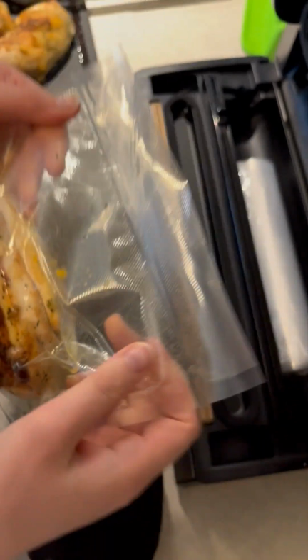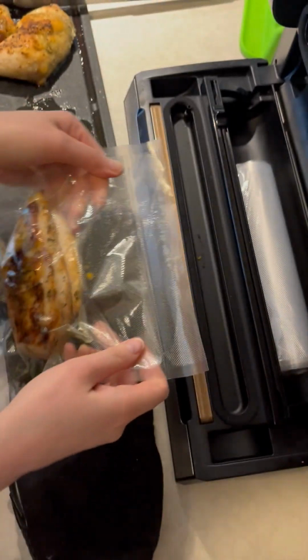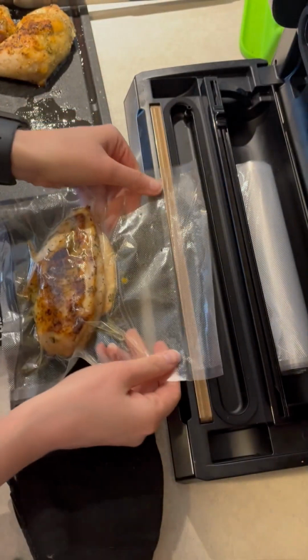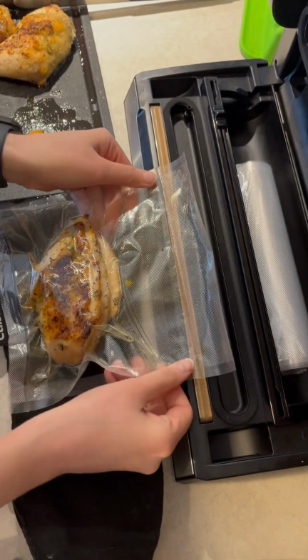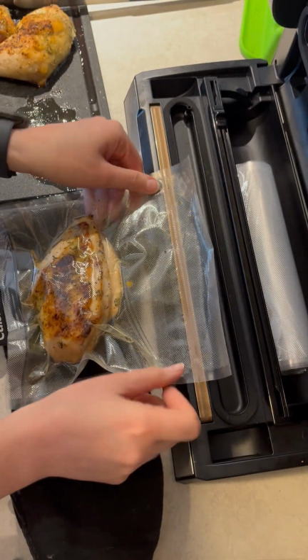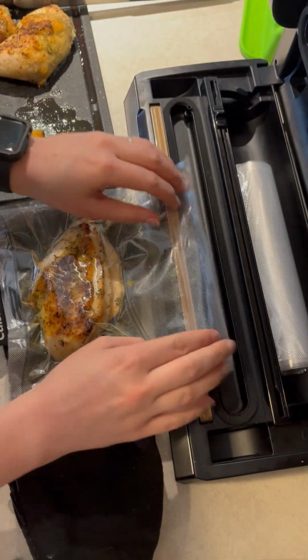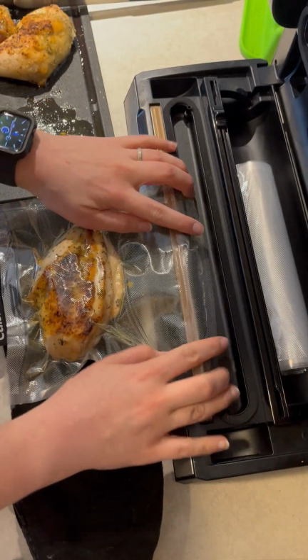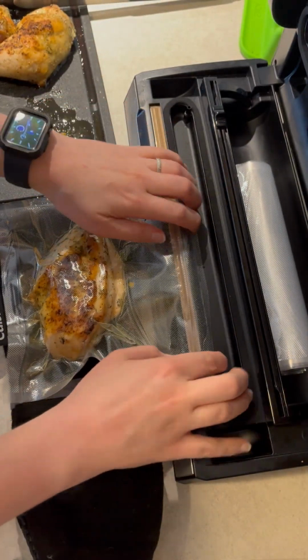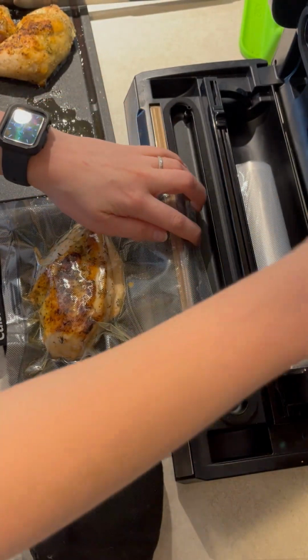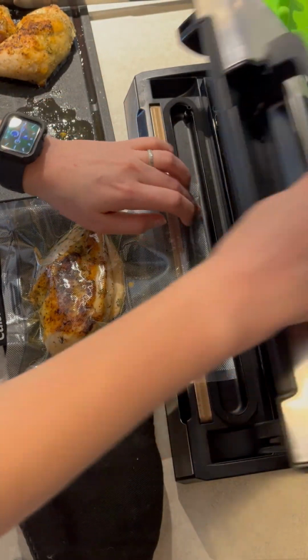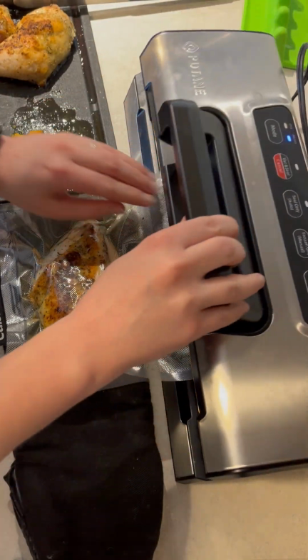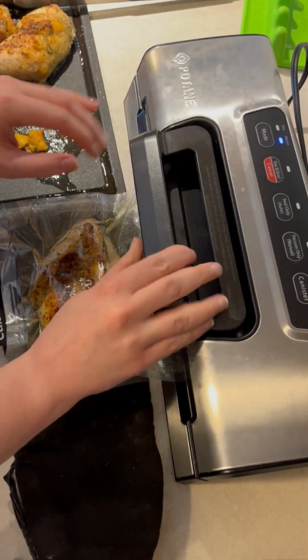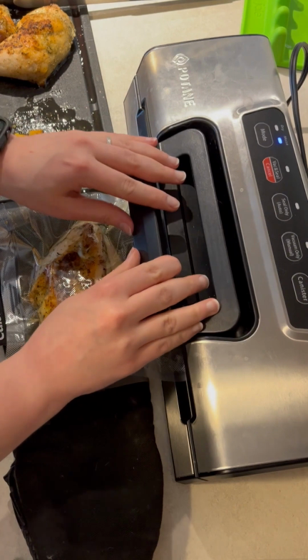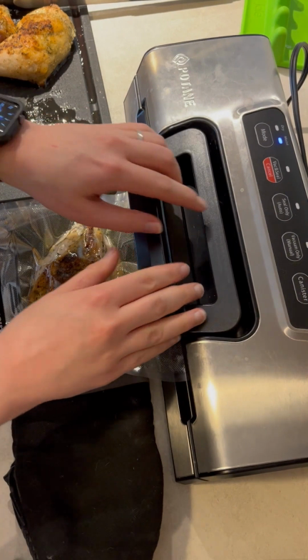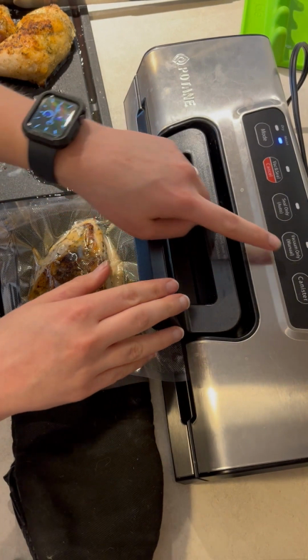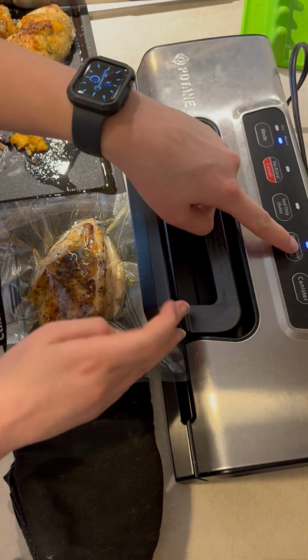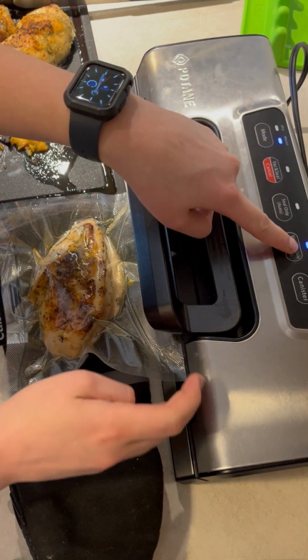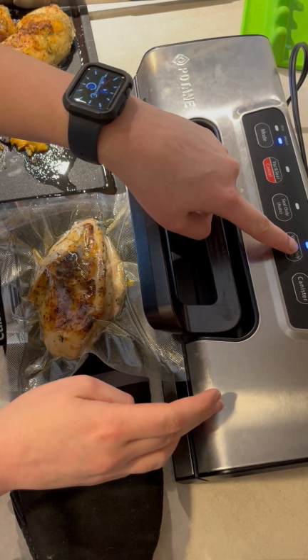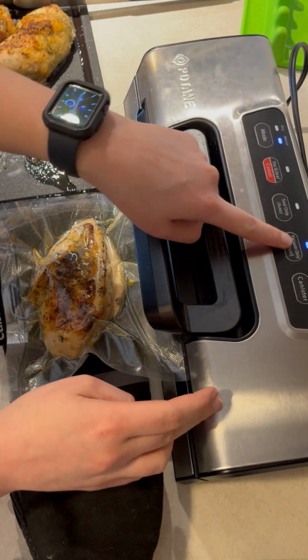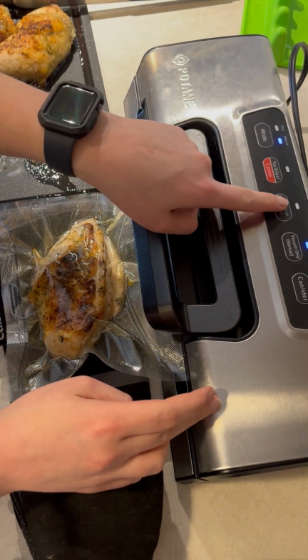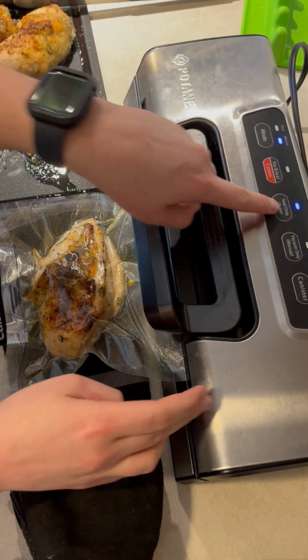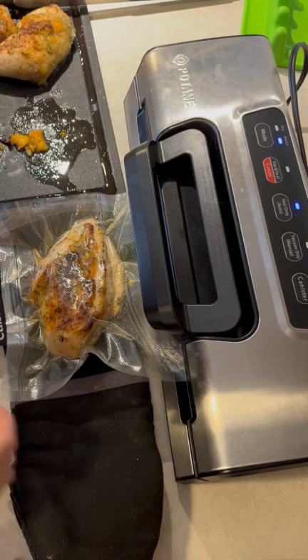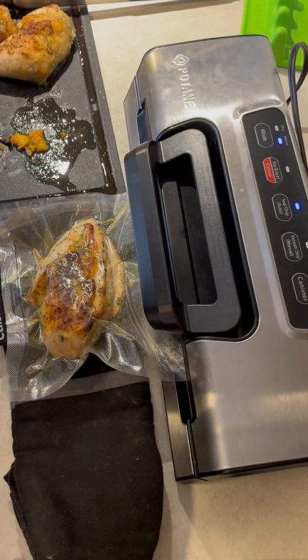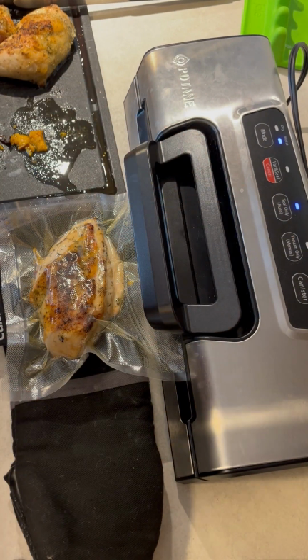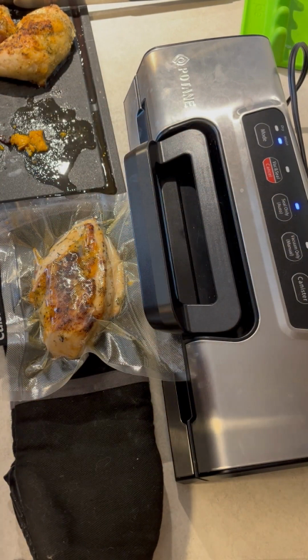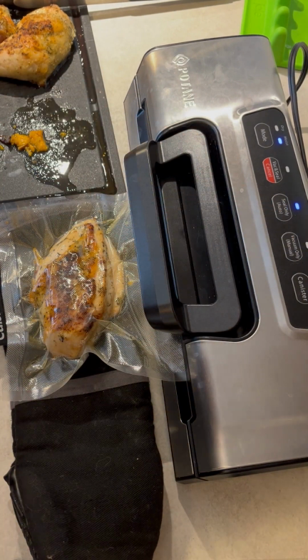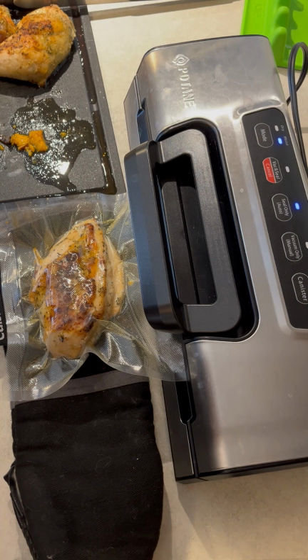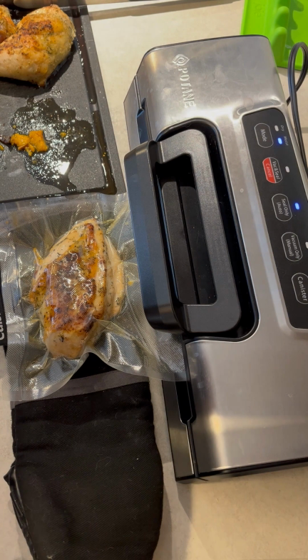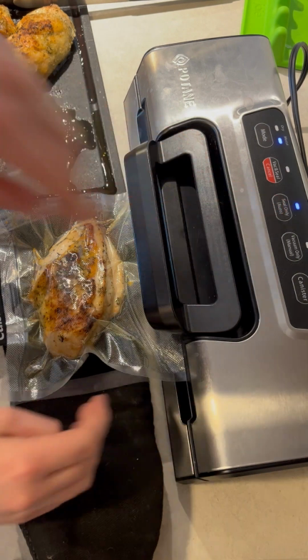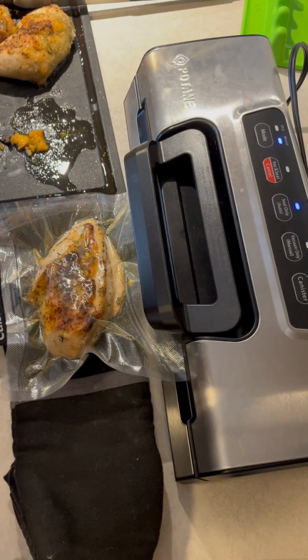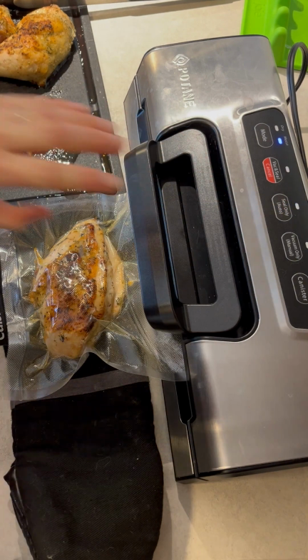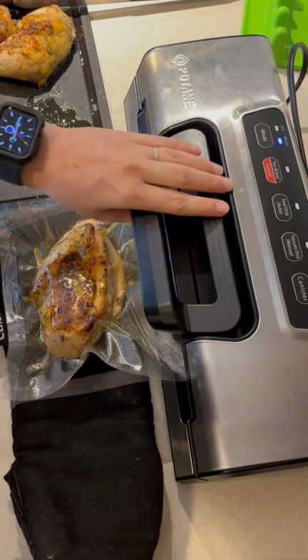Pop it in a third time. In theory, you should actually stop here and wipe the seal with a paper towel — you'll see me do that in just a second — to try to make that seal work better. And we finally got it to seal properly.